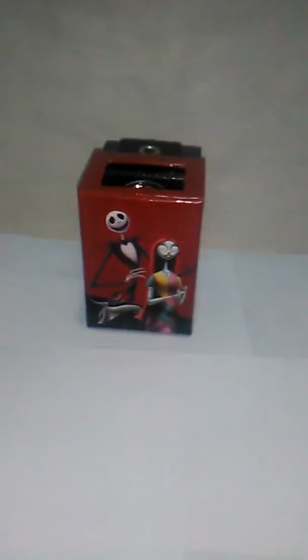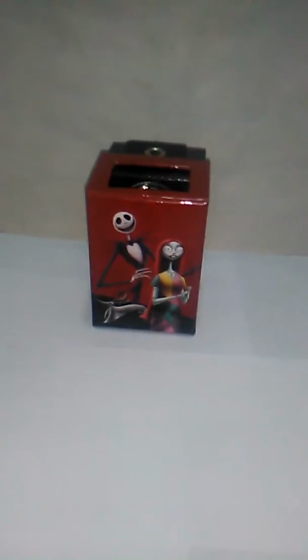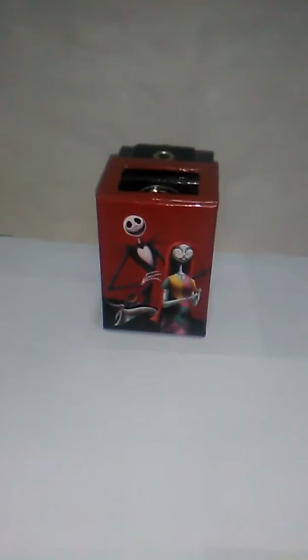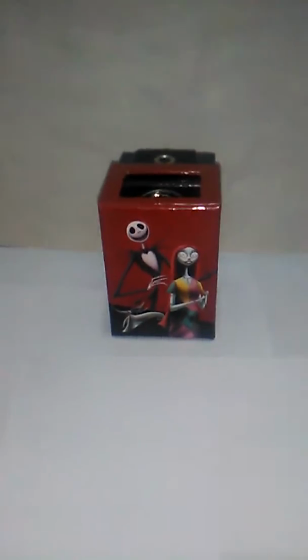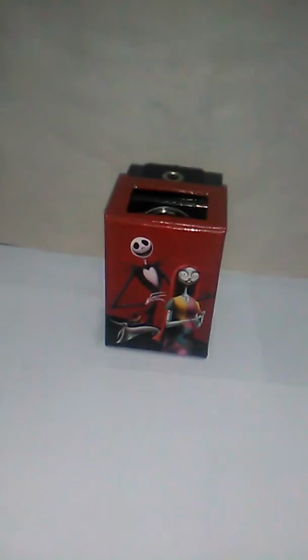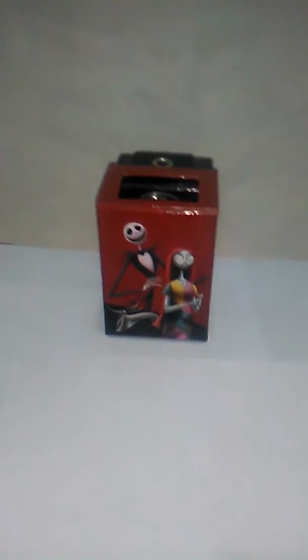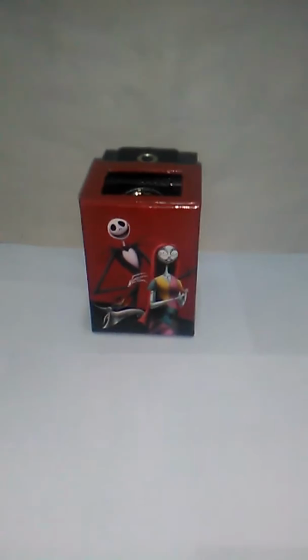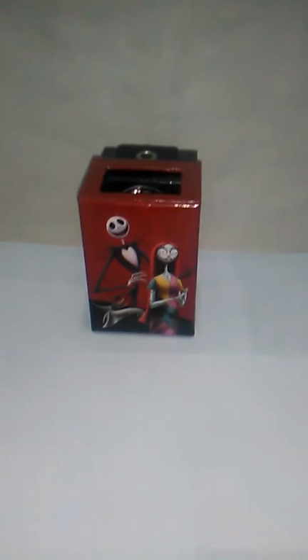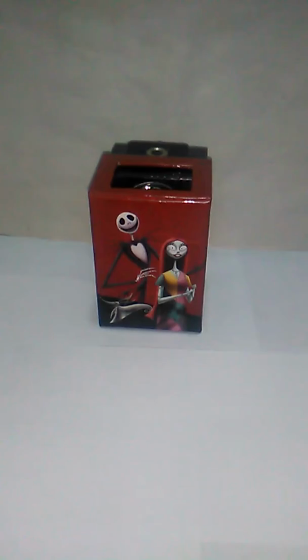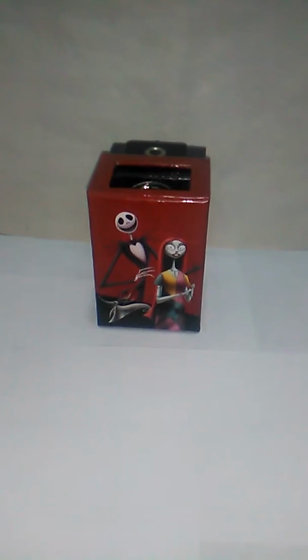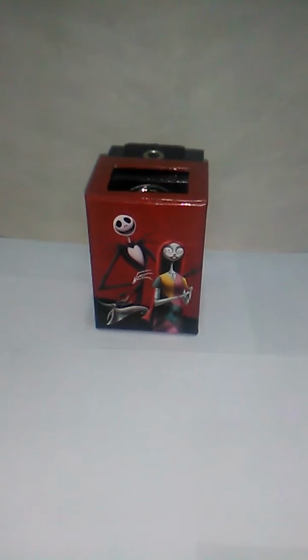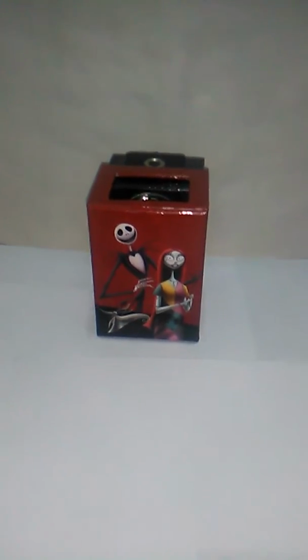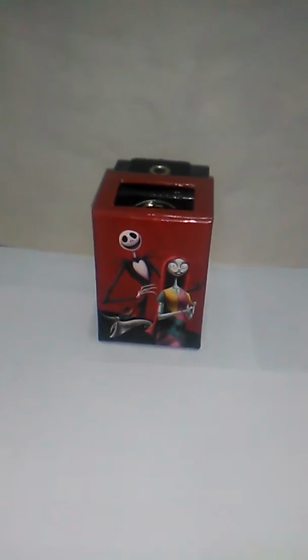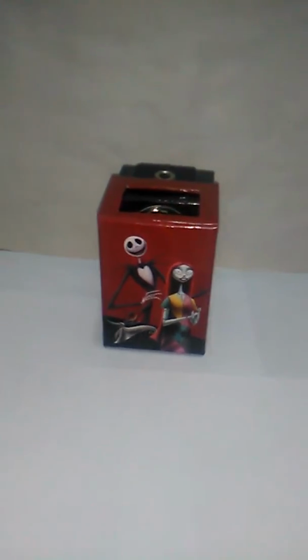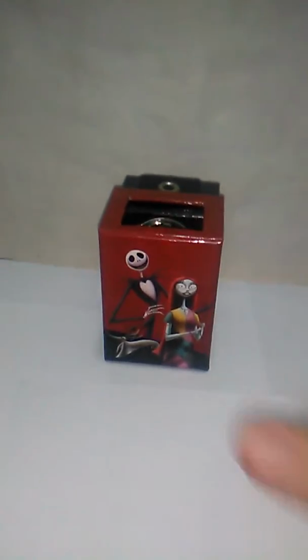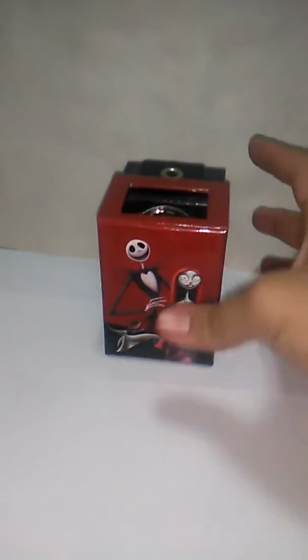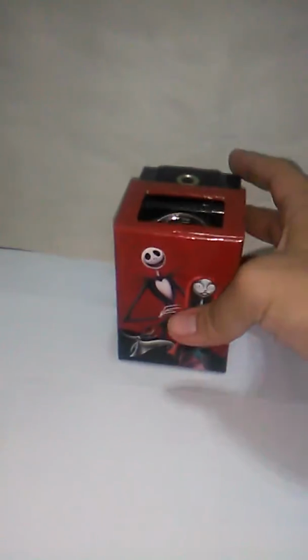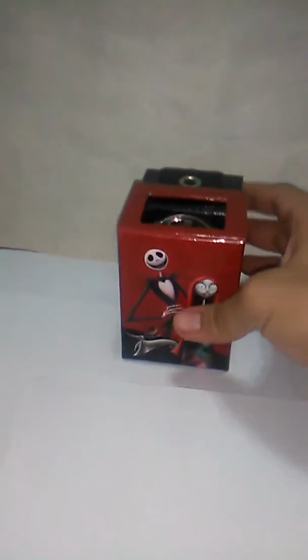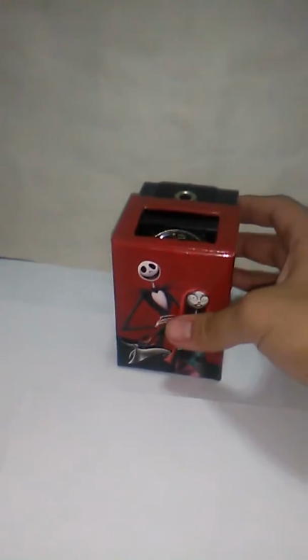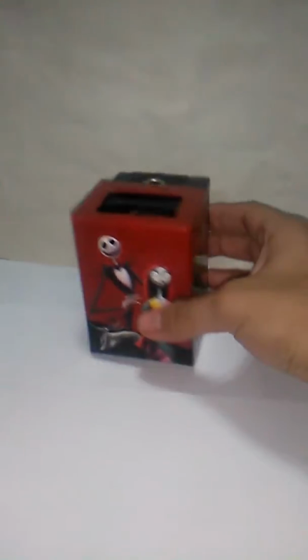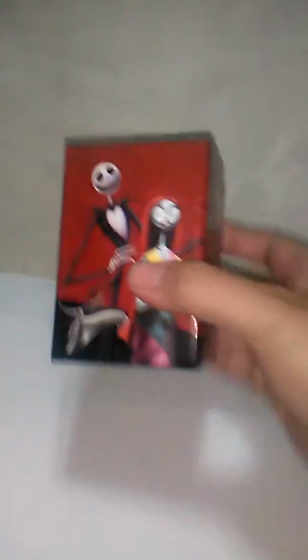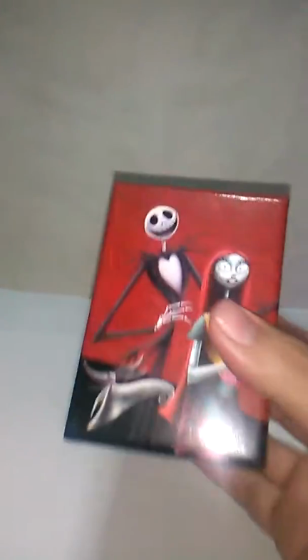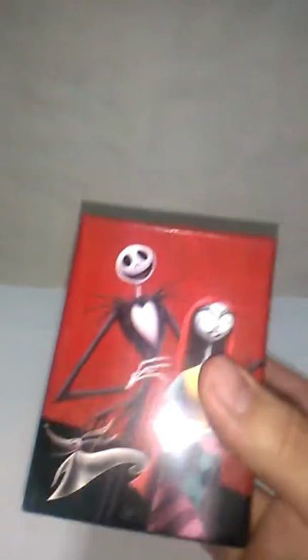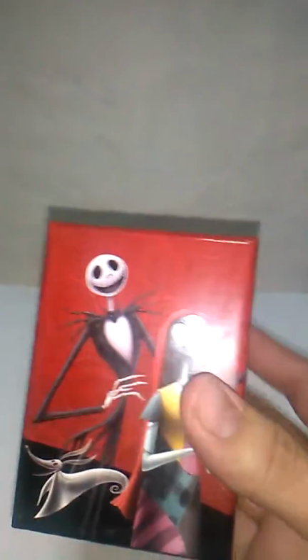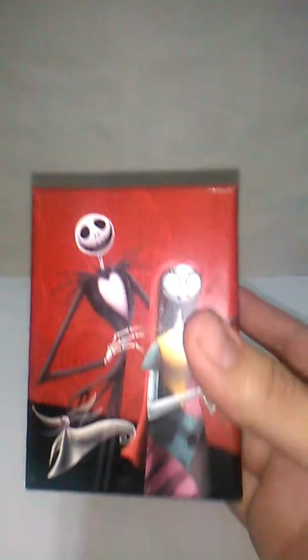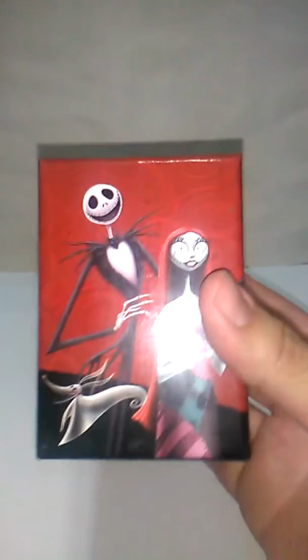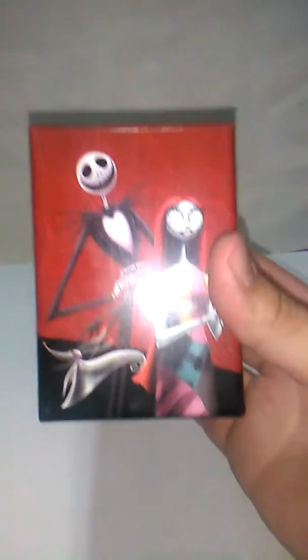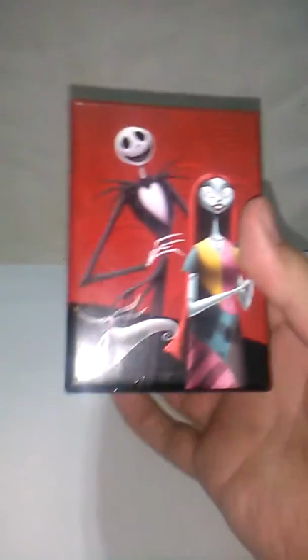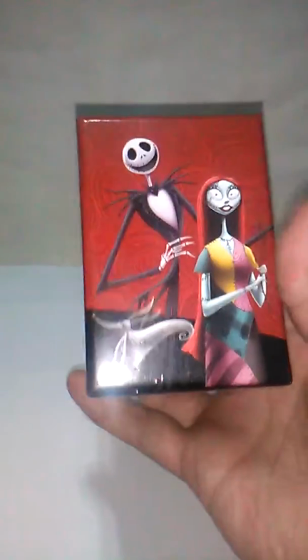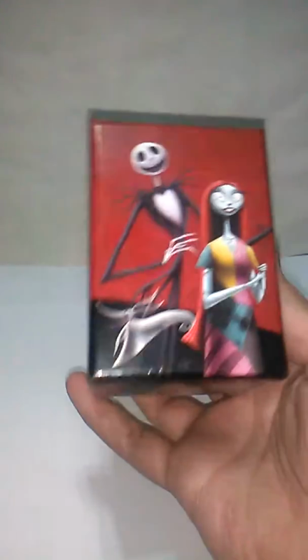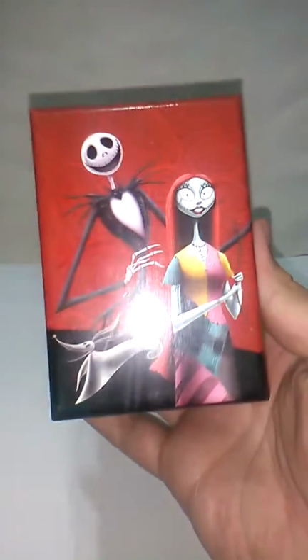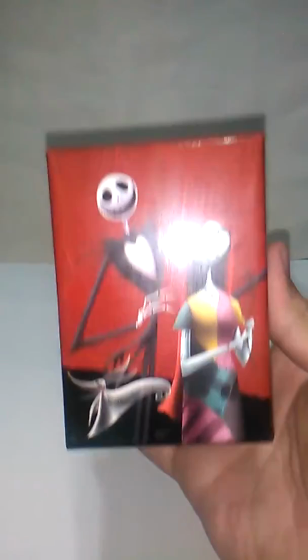Hi! Hello to SpookyReviewer, and now I have this very cool, very awesome The Nightmare Before Christmas watch.